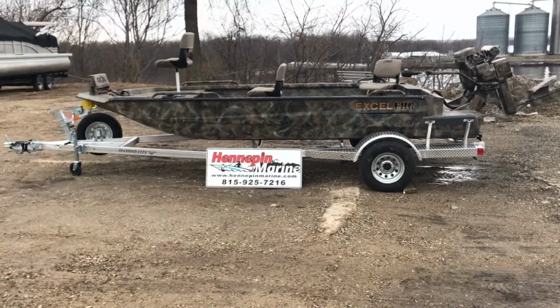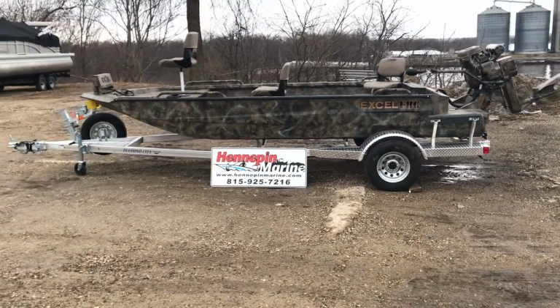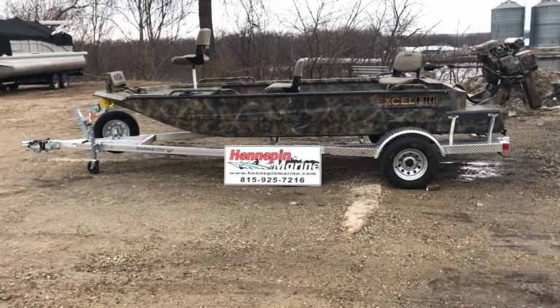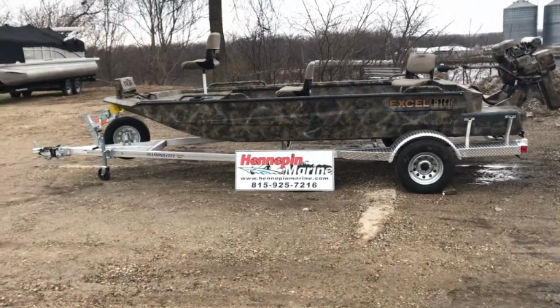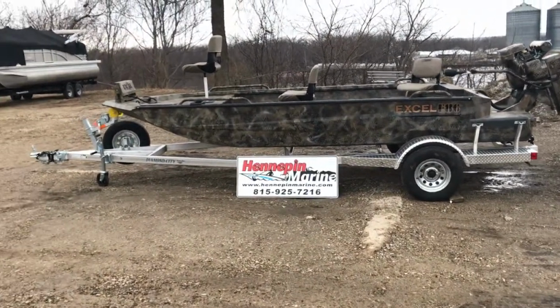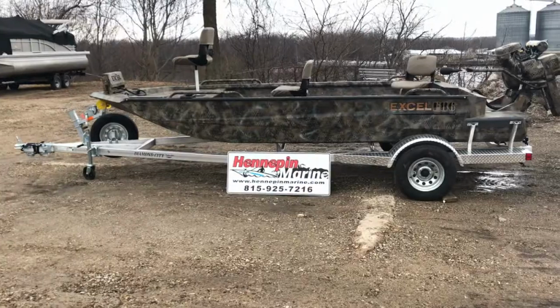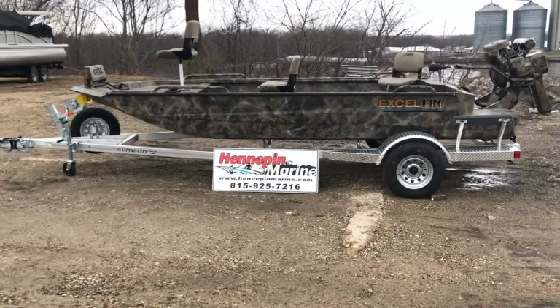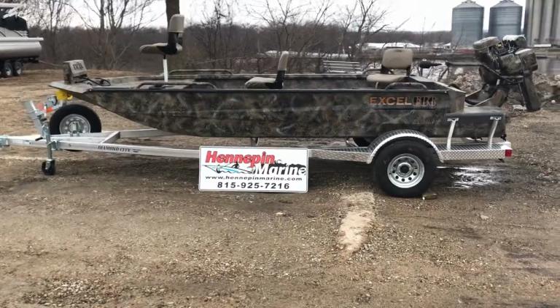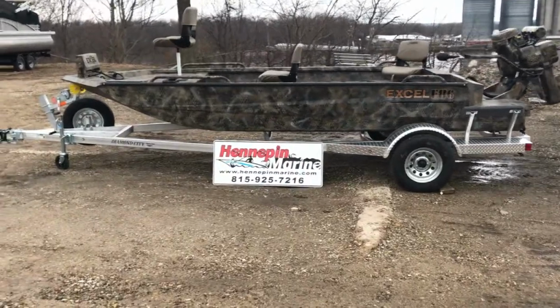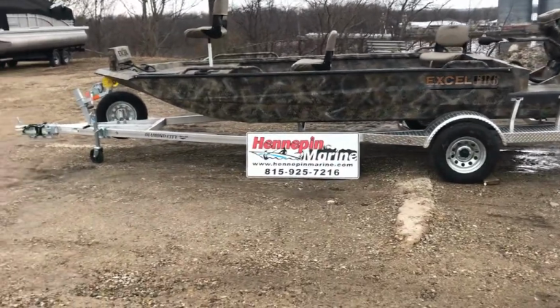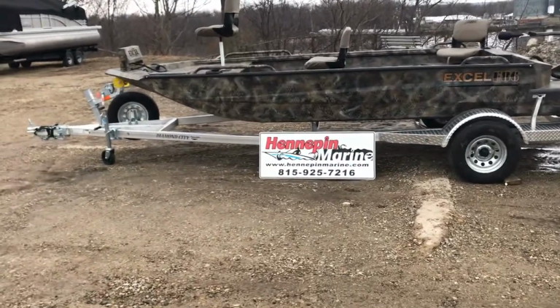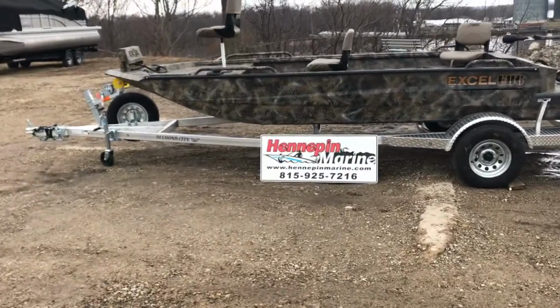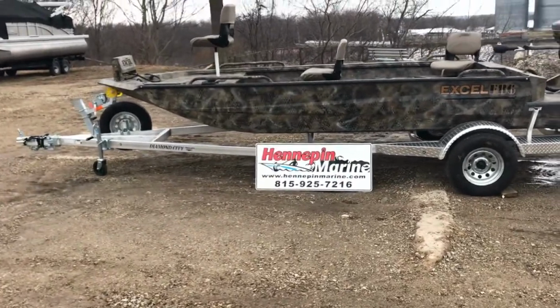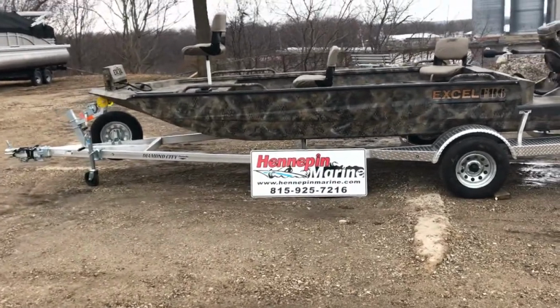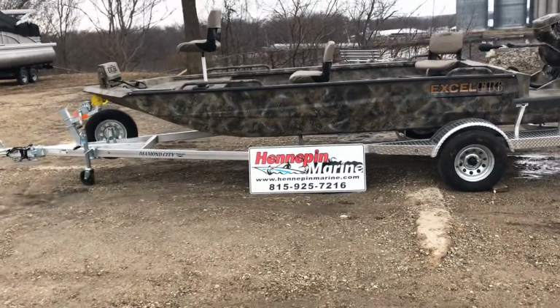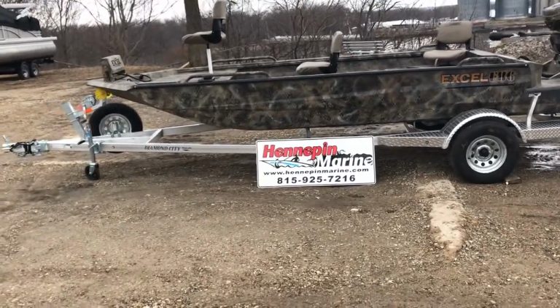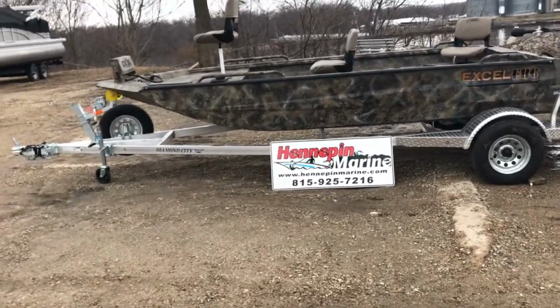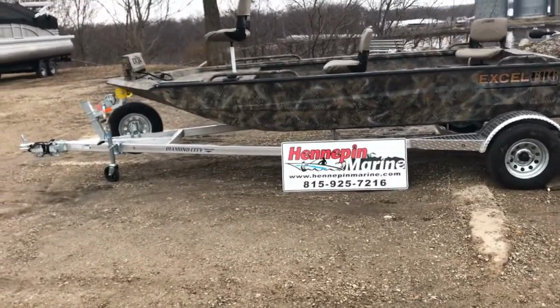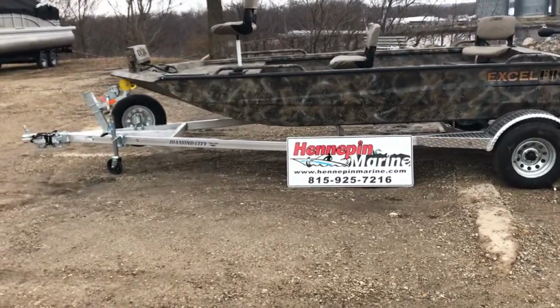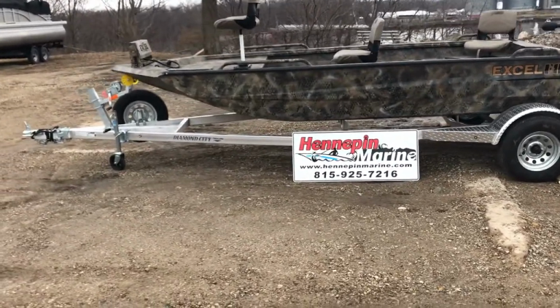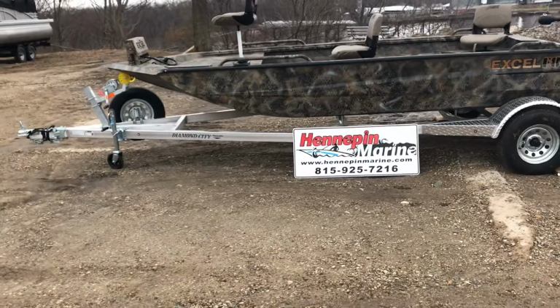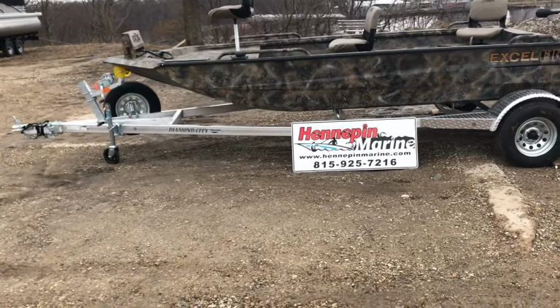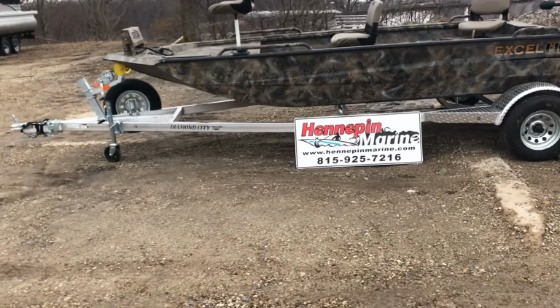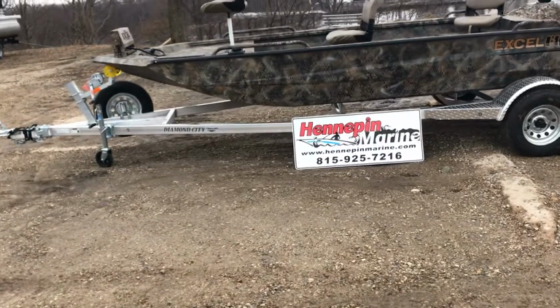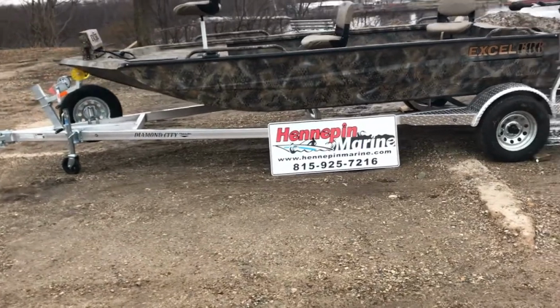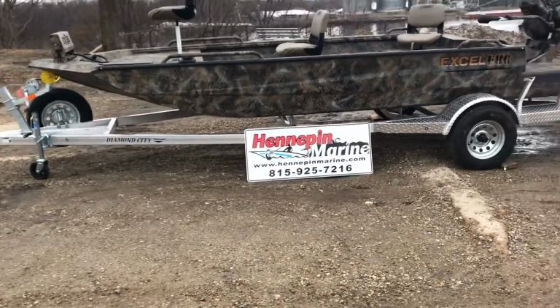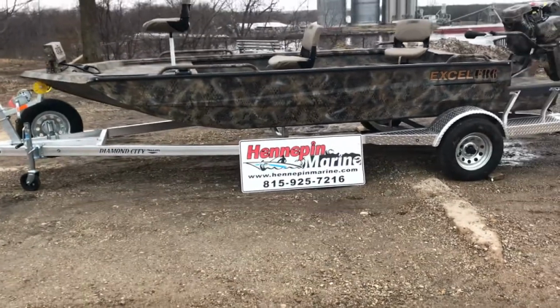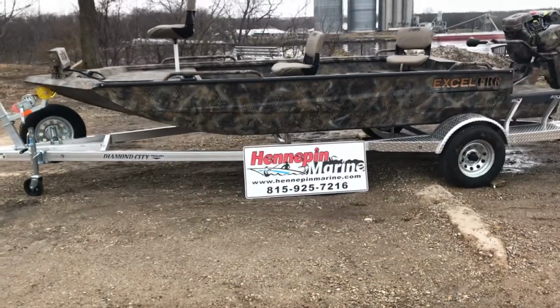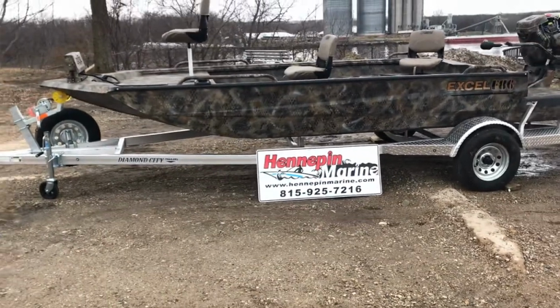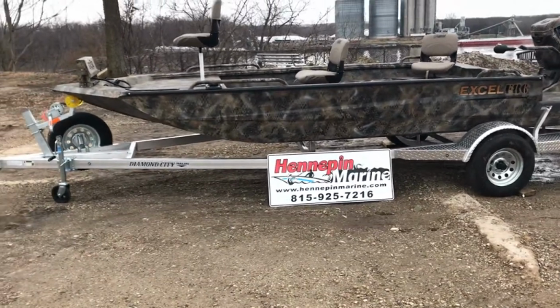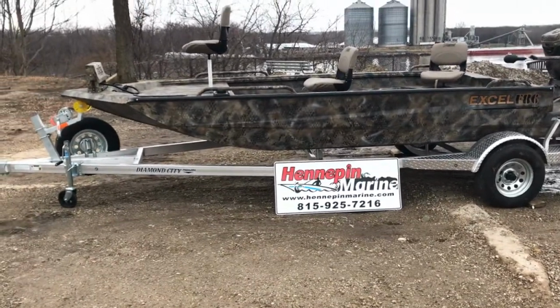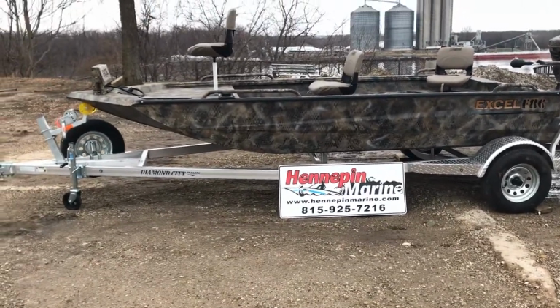This particular boat has a hull upgrade which you're not really able to see in the video. It has a 125 thousandths hull along with a 5086 aluminum upgrade.